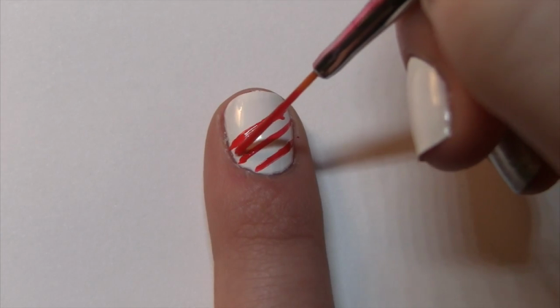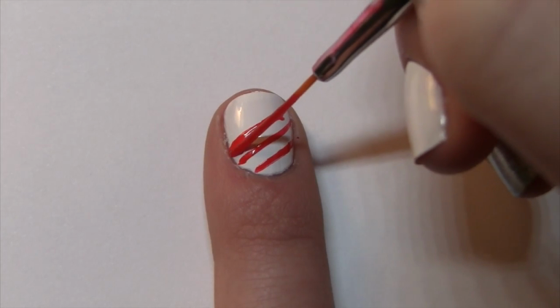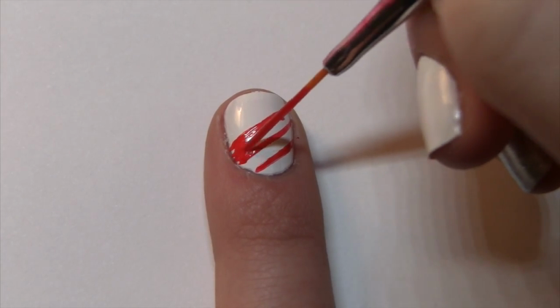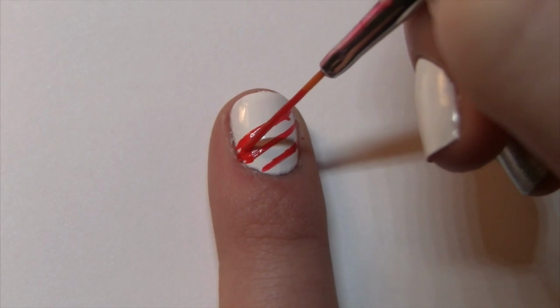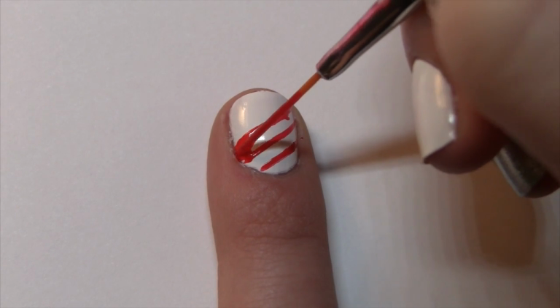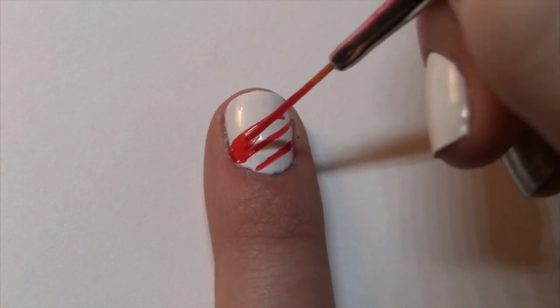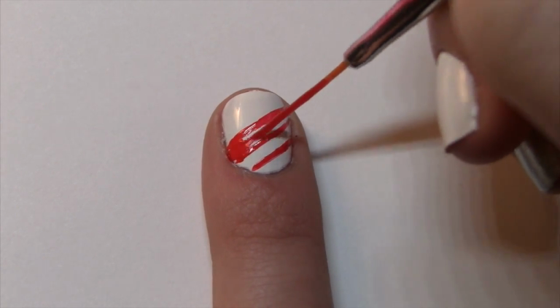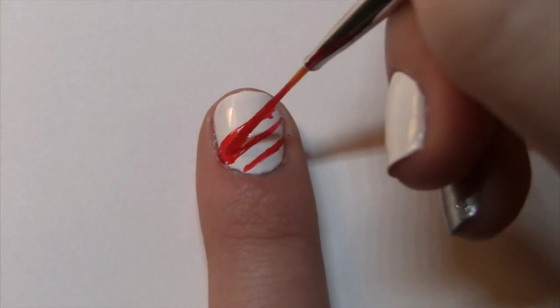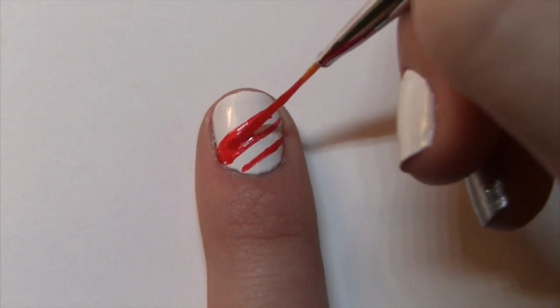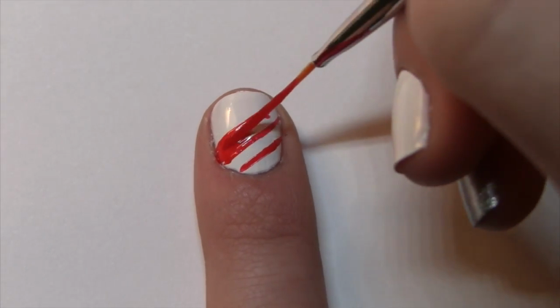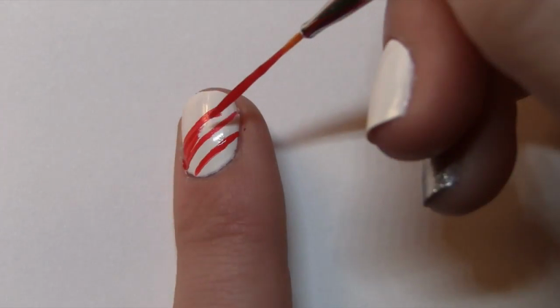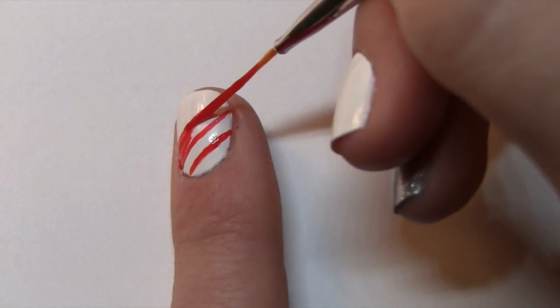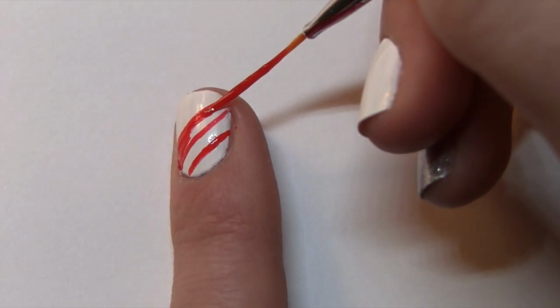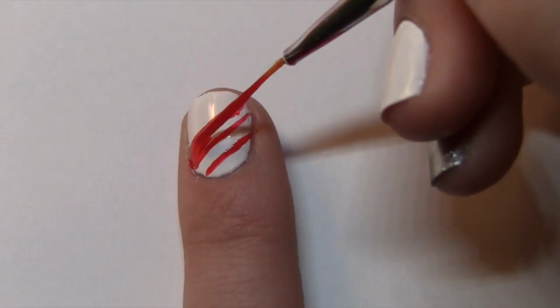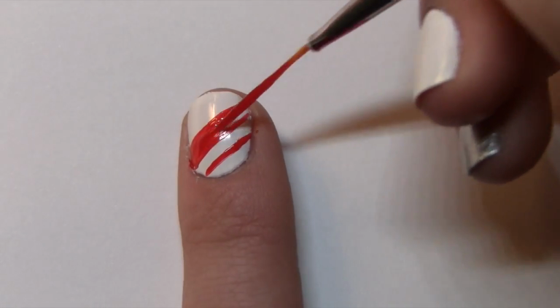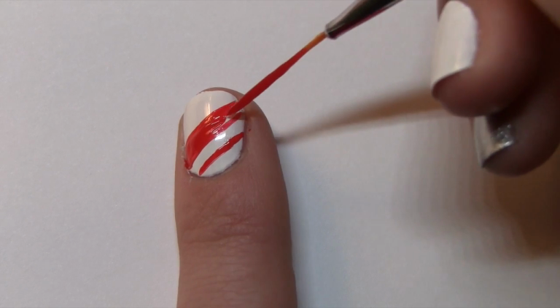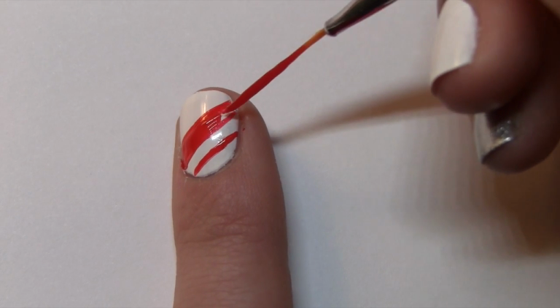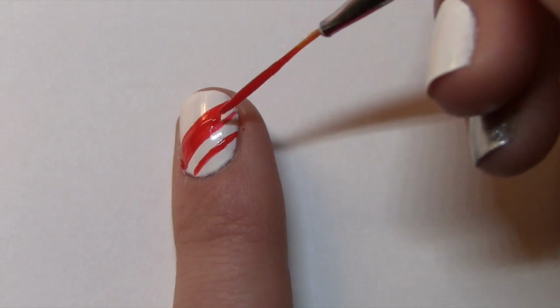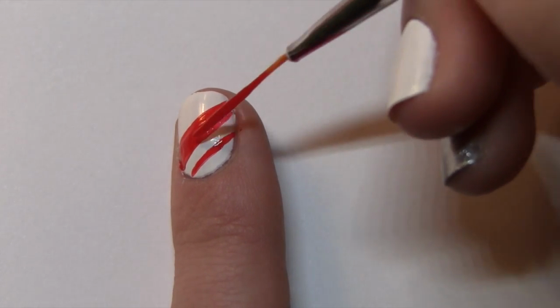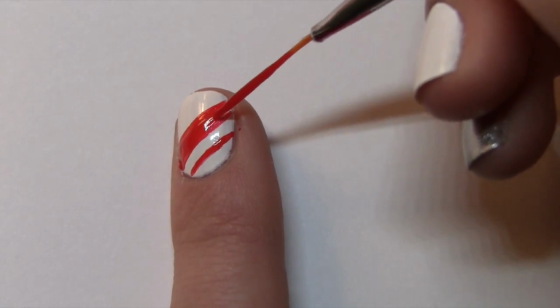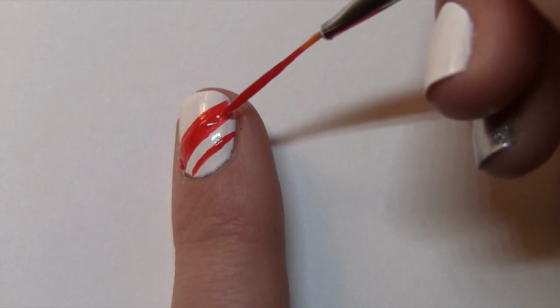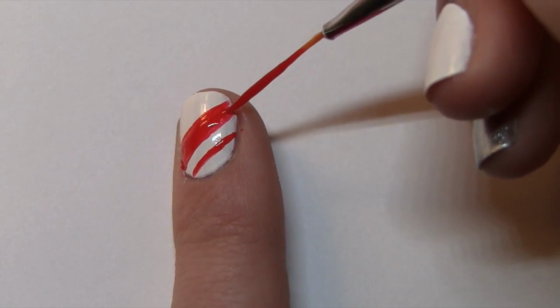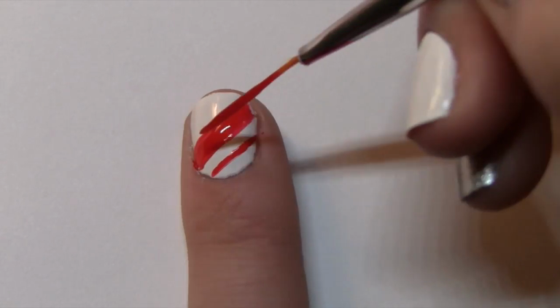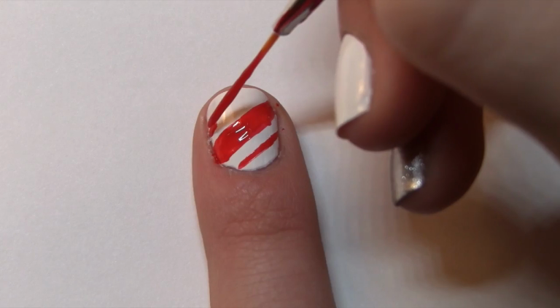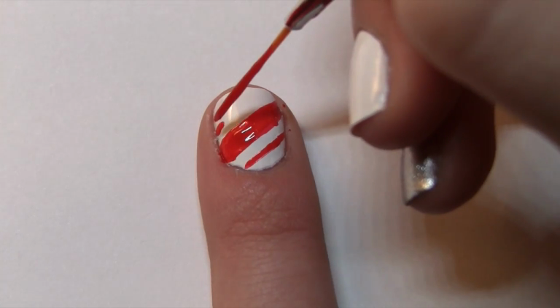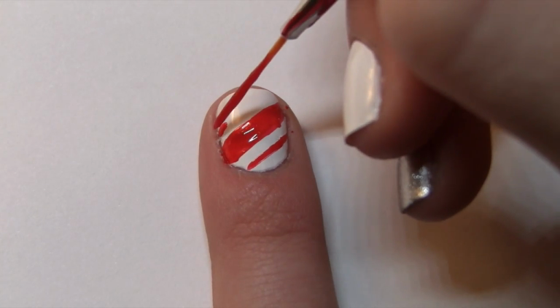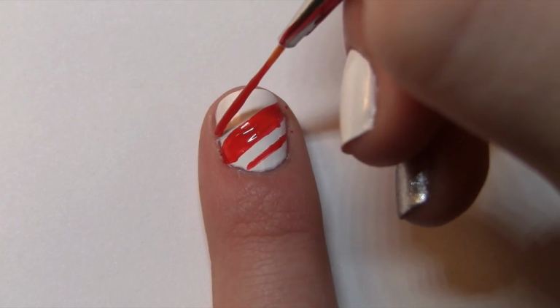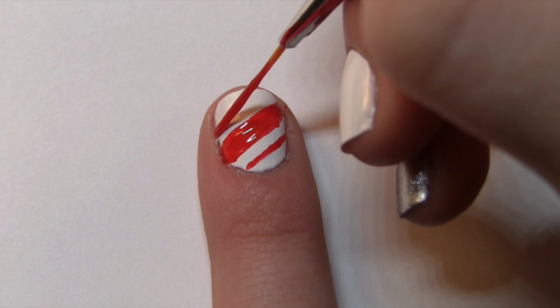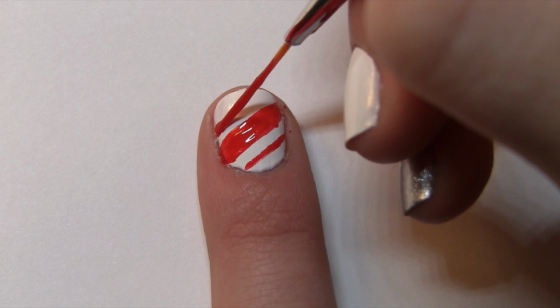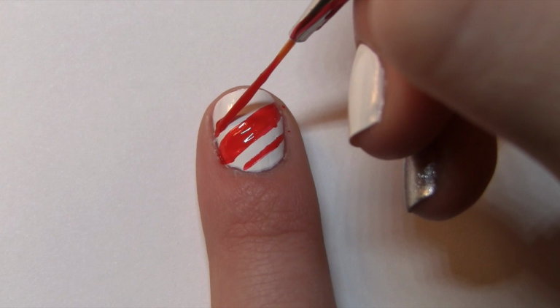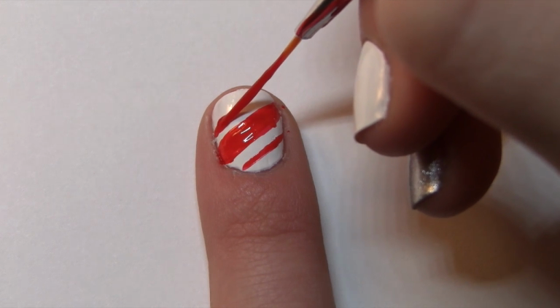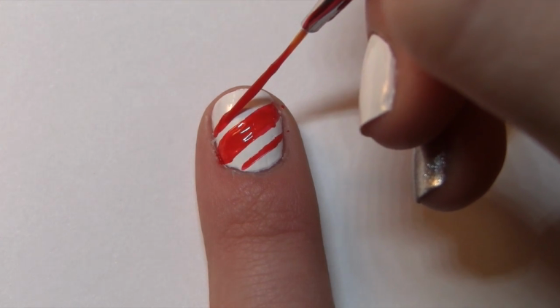You may find that filling this space is easier with a toothpick. Make another set of red lines repeating the process we used before.